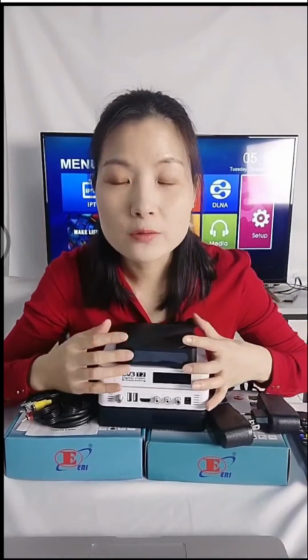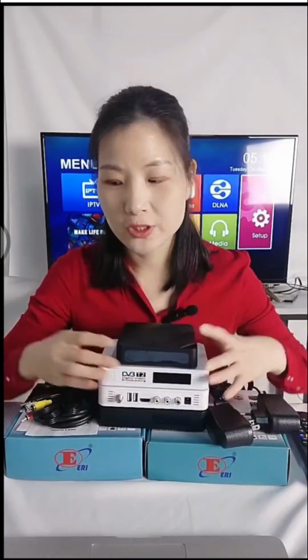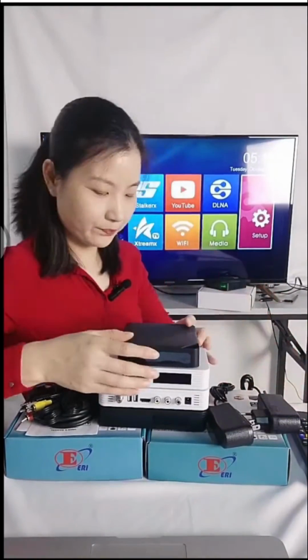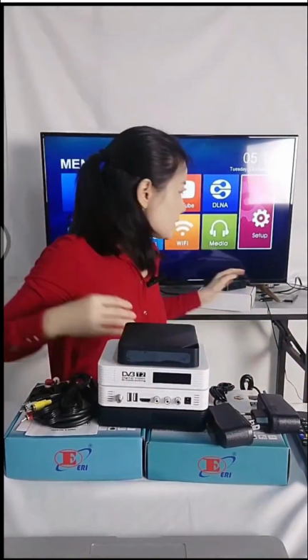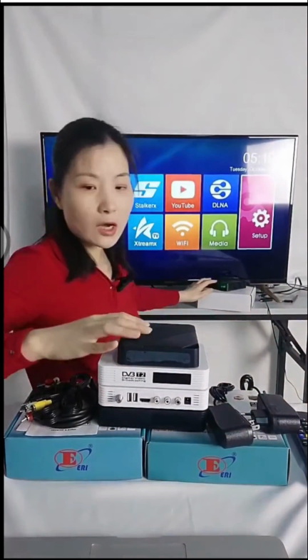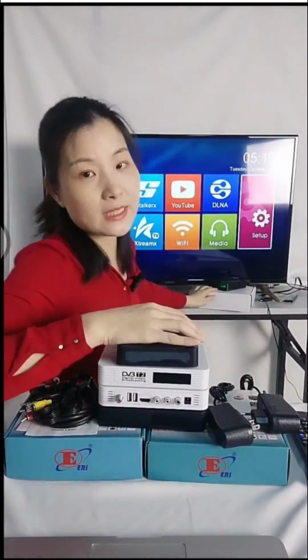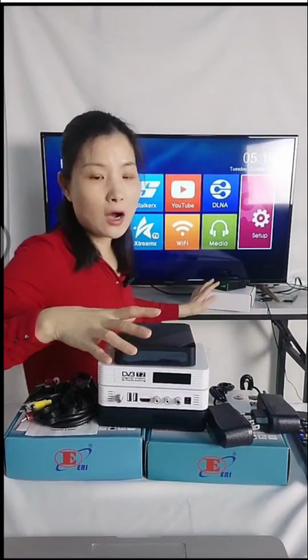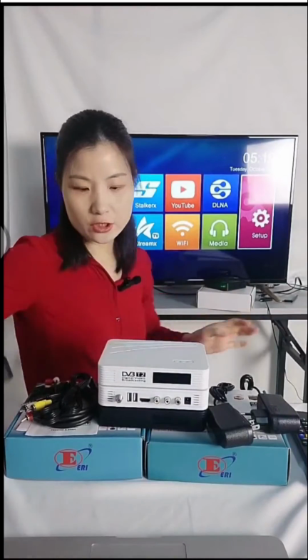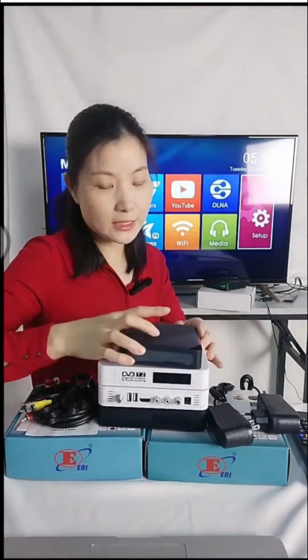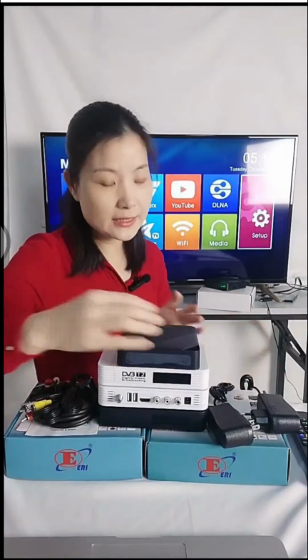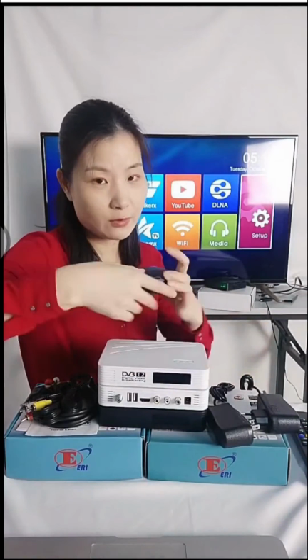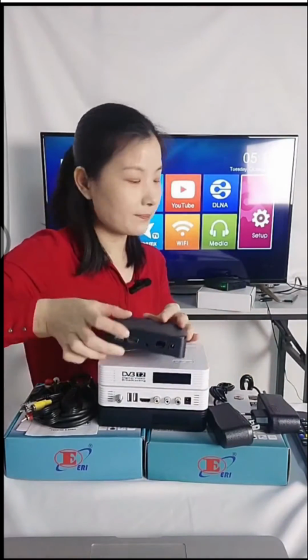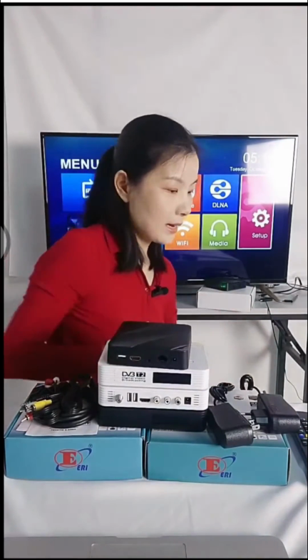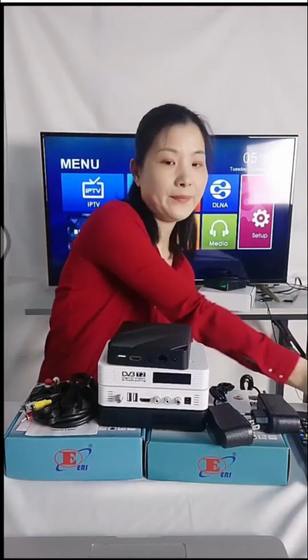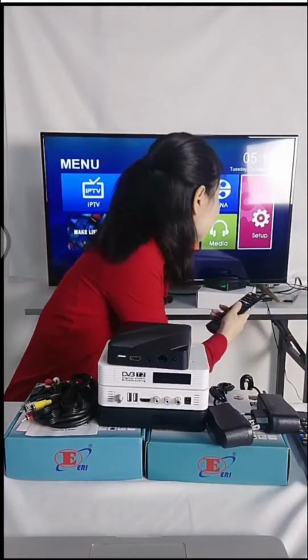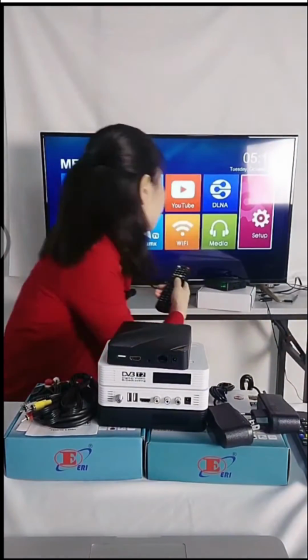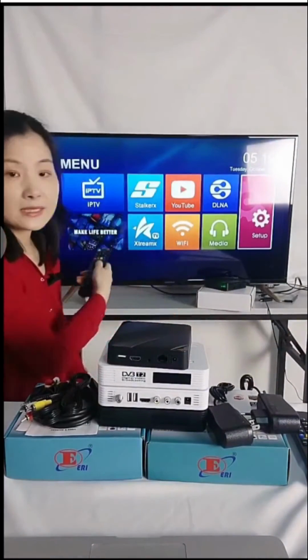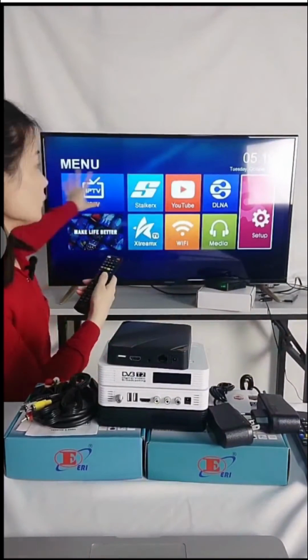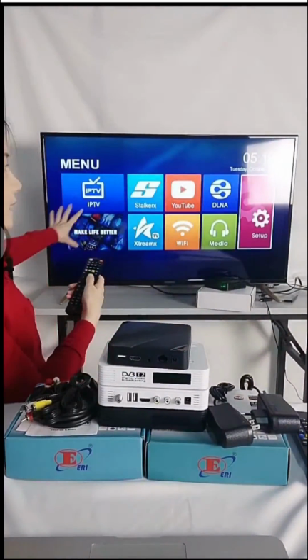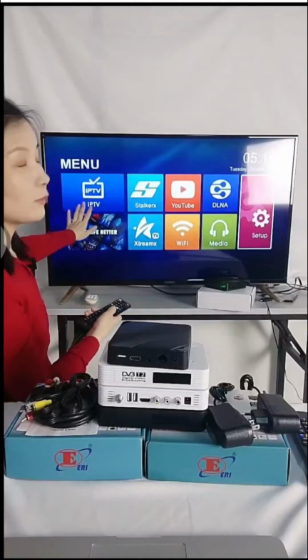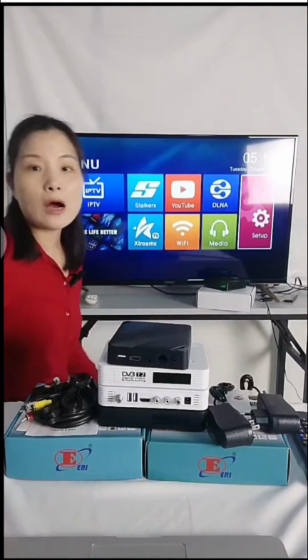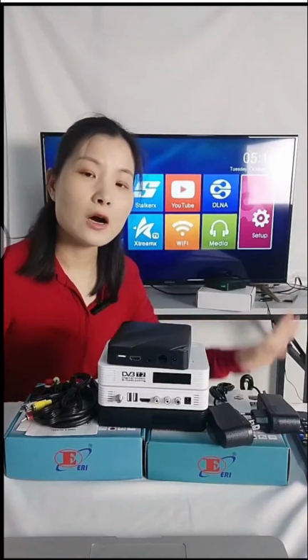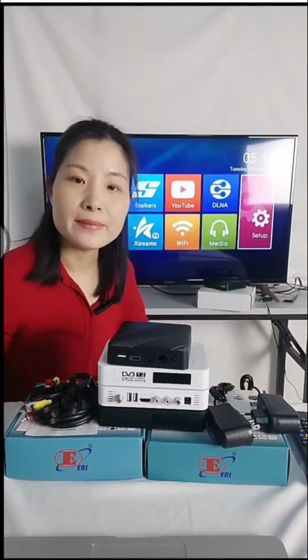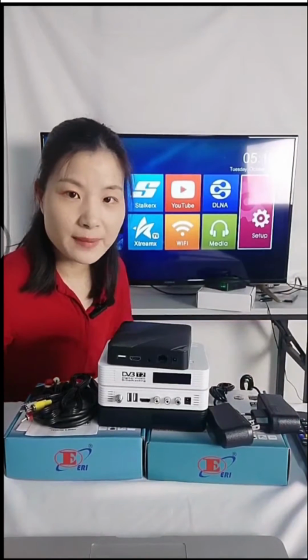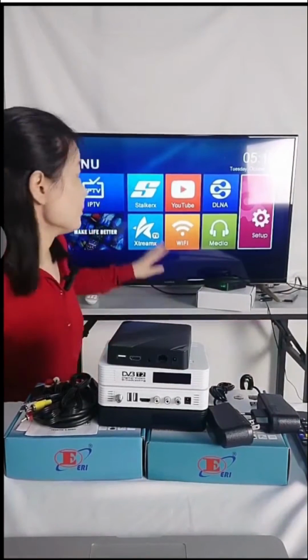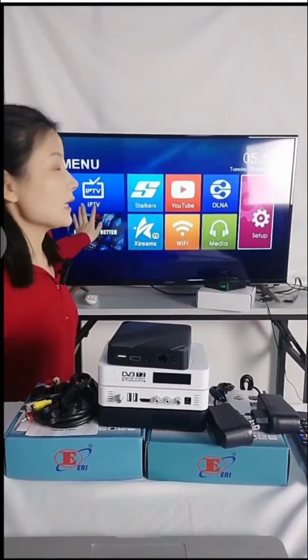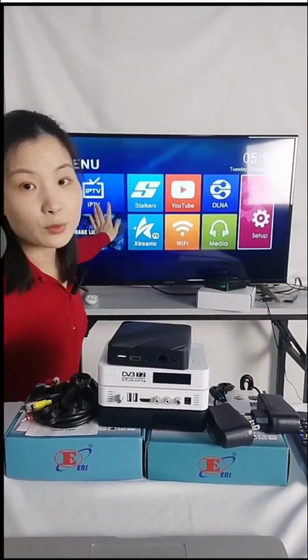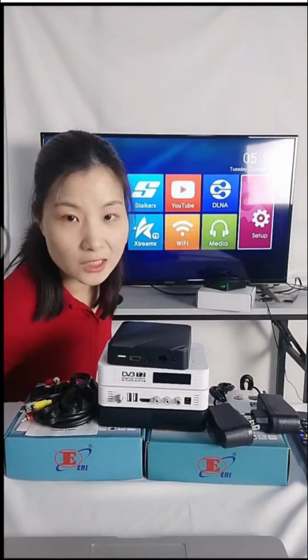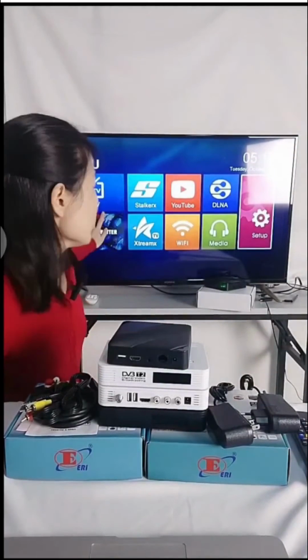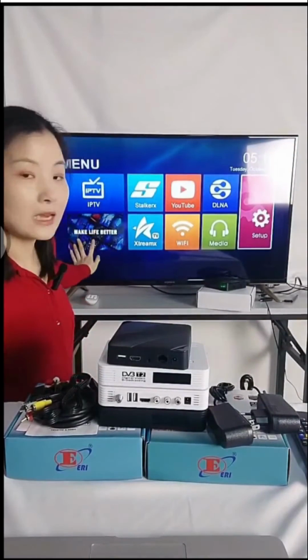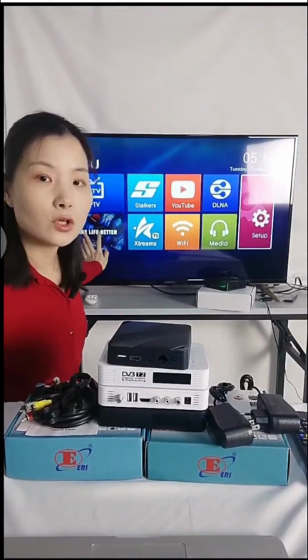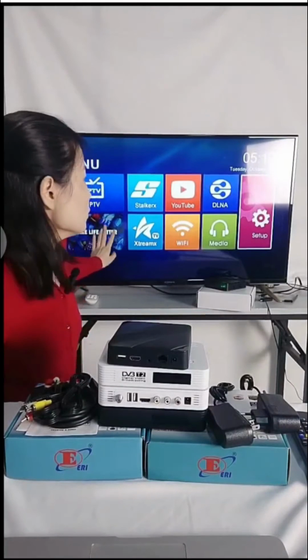Now we have a live demo for you. We have powered it on — this is the Linux IPTV box. This is what the UI looks like. Our software can be fully customized: you can put your icon and logo here.